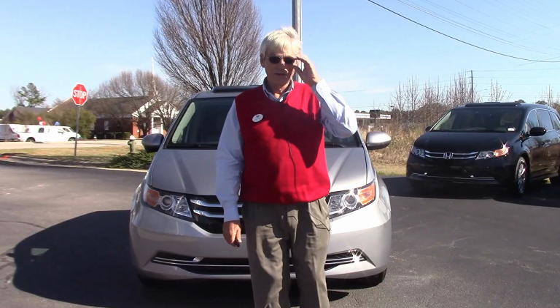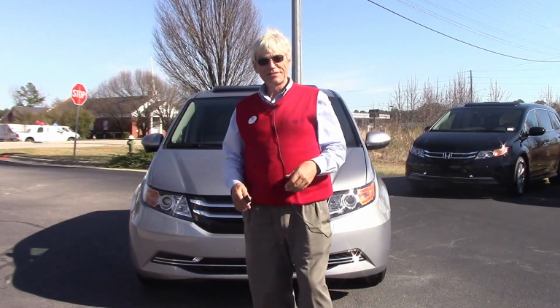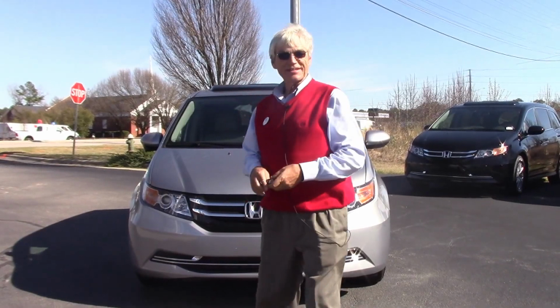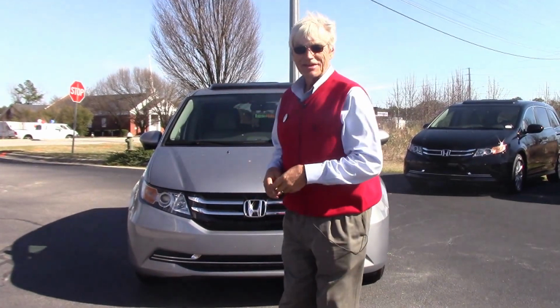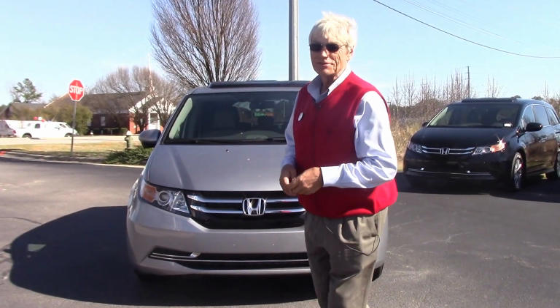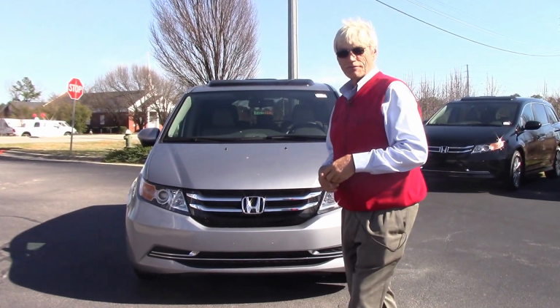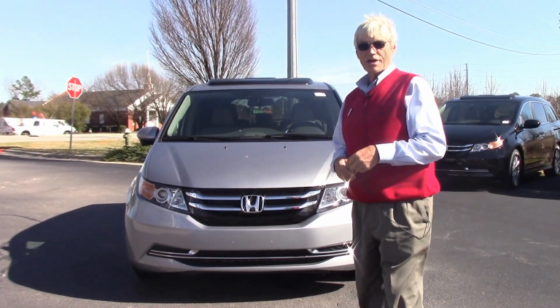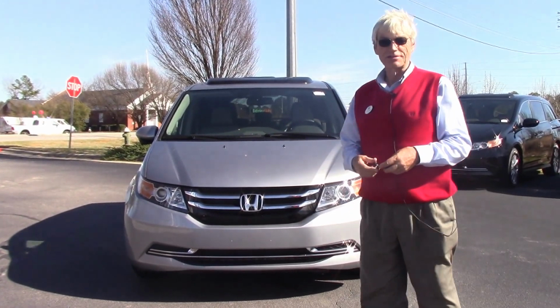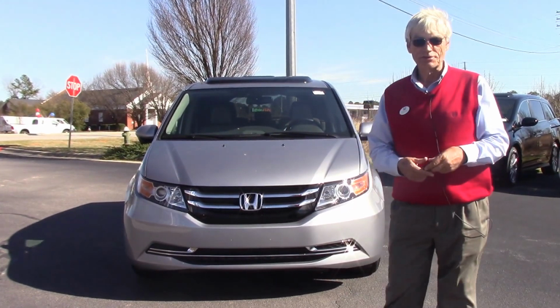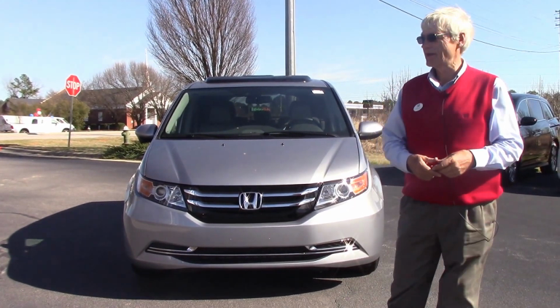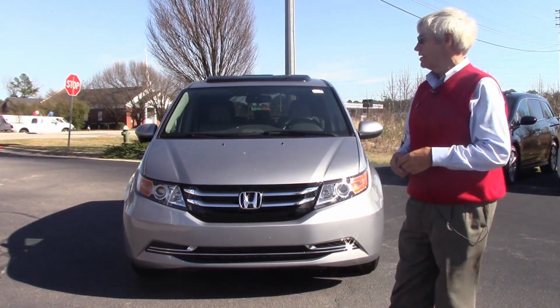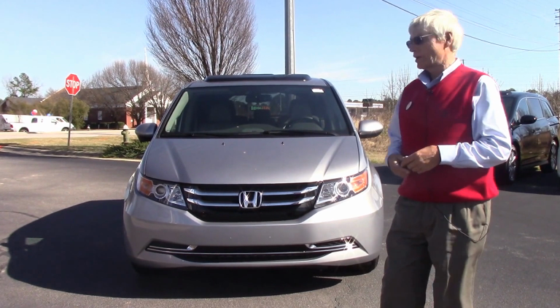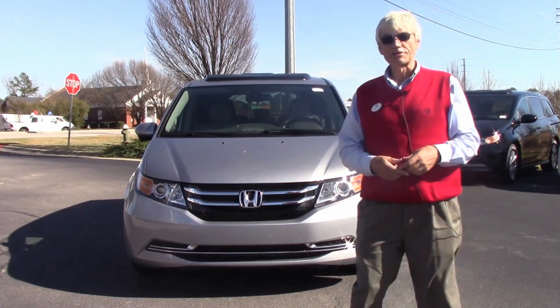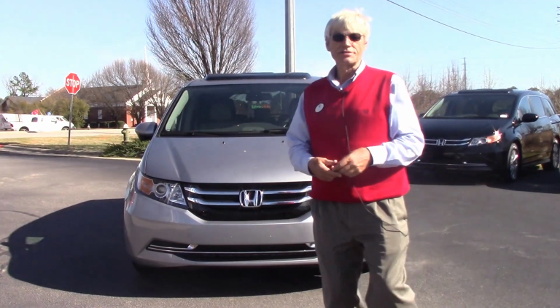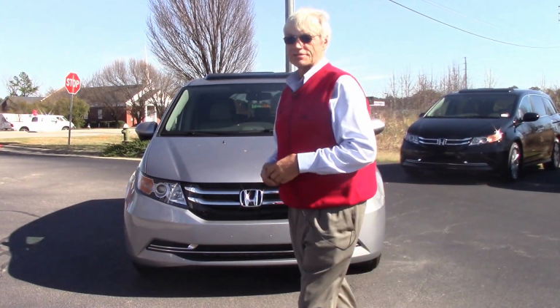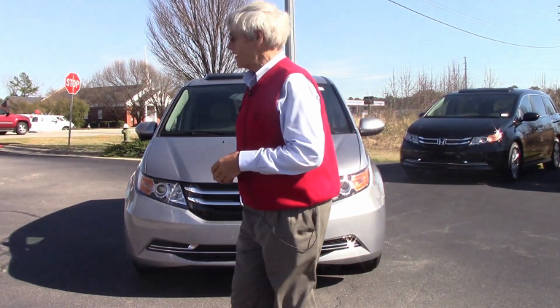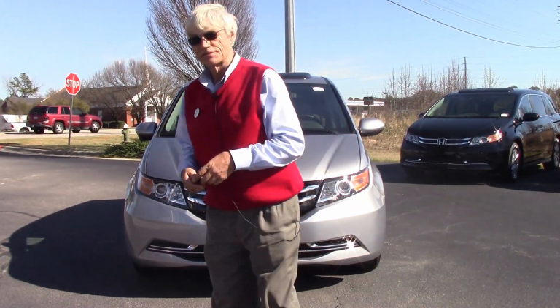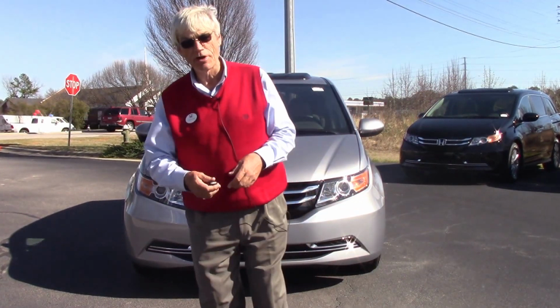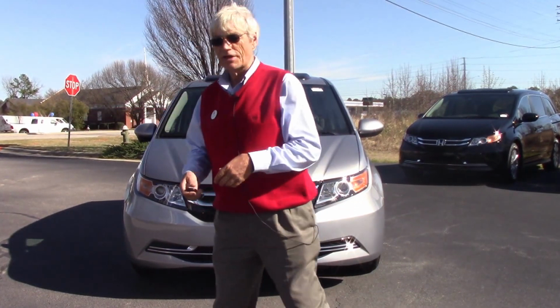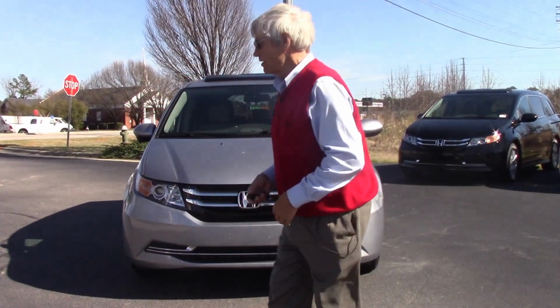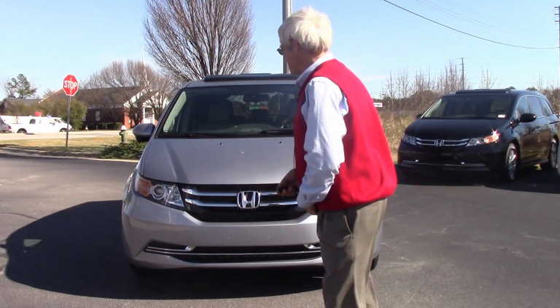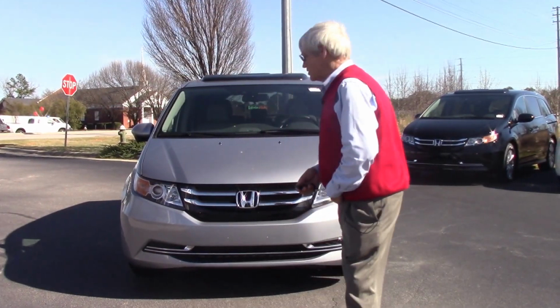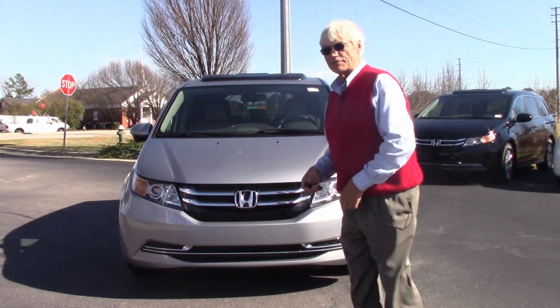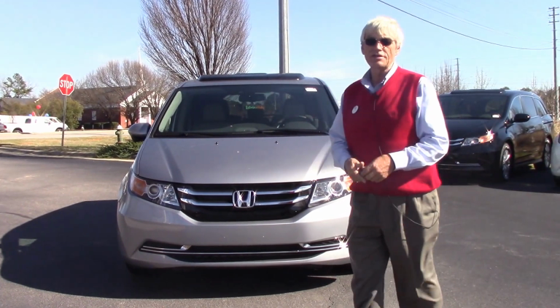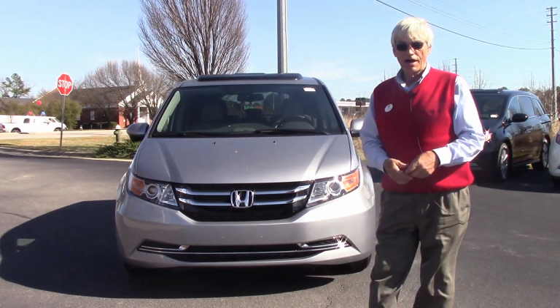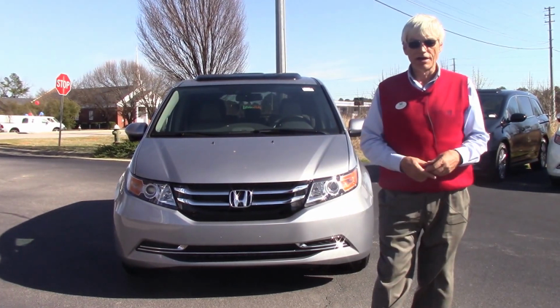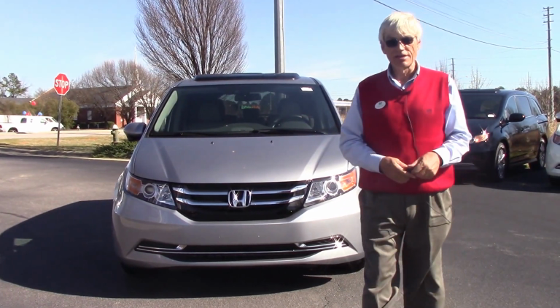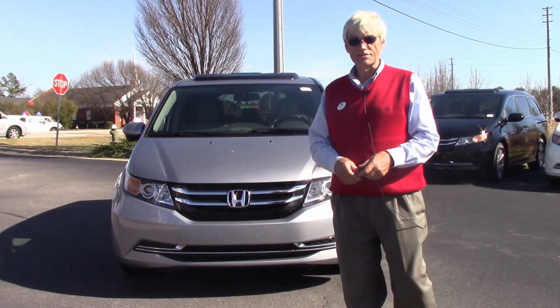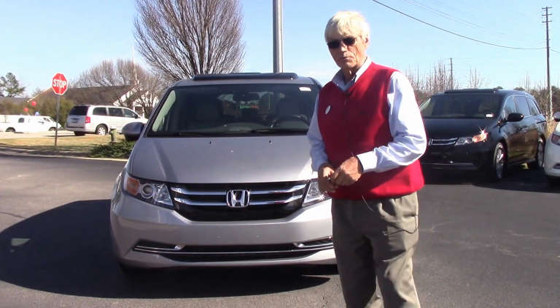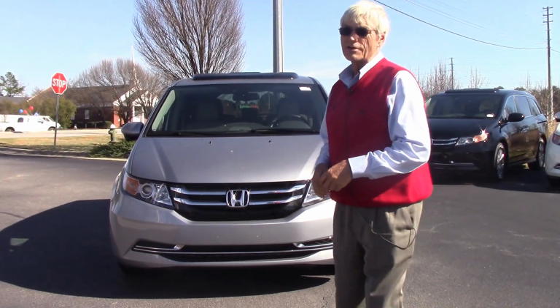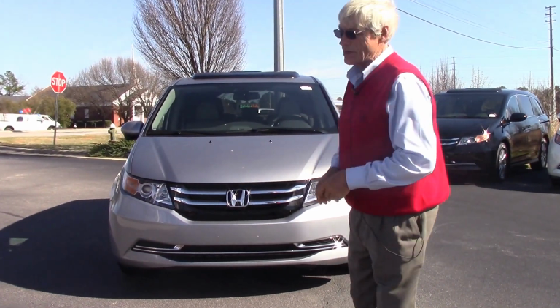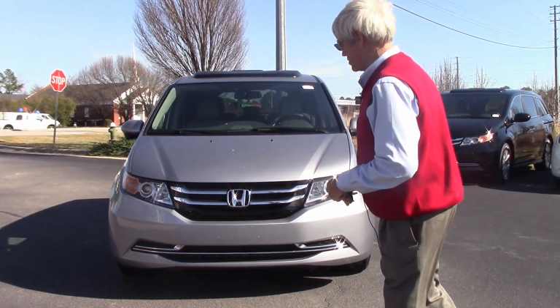Hello, this is Alan King coming to you from Hubert Vester Honda in Wilson, North Carolina. What I'd like to show you today is a van that just came off the carrier. This is the 2017 Honda Odyssey EXL with the Rear Entertainment Center.